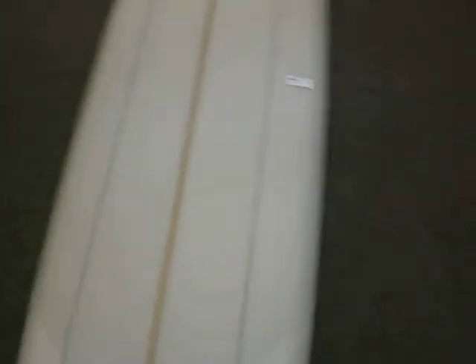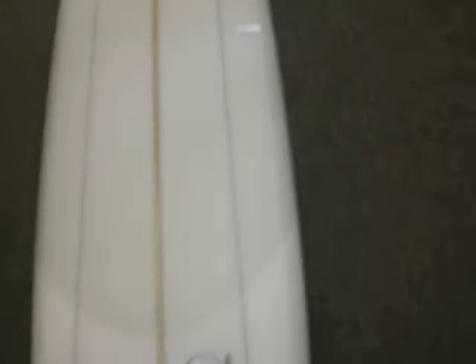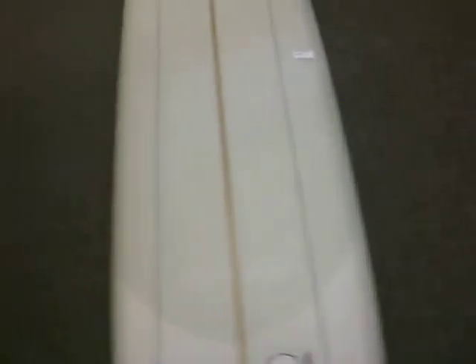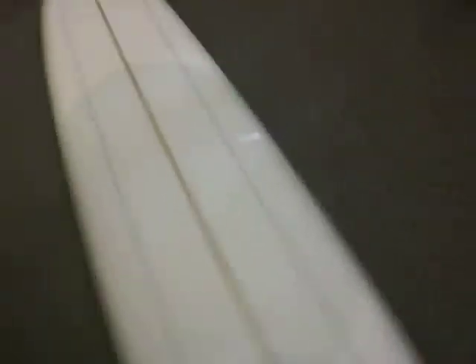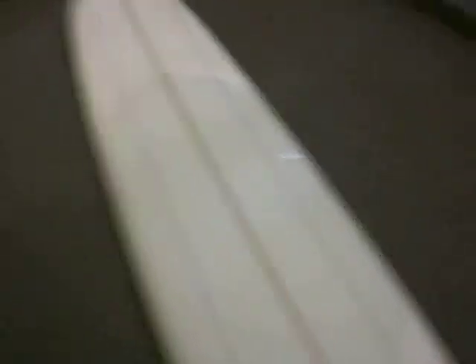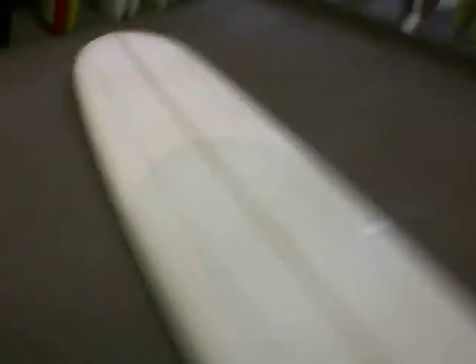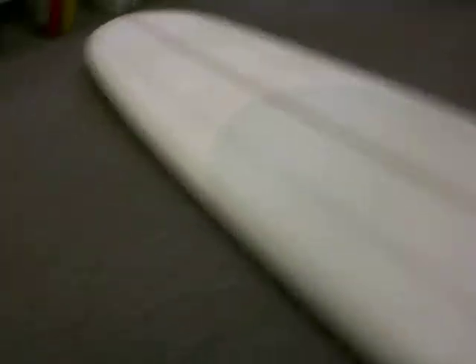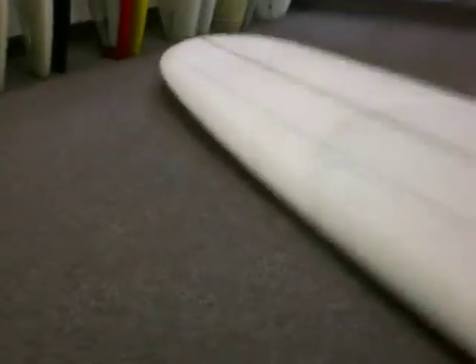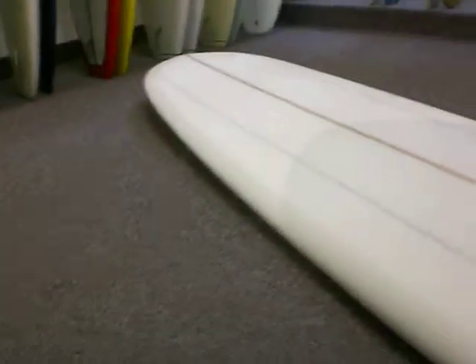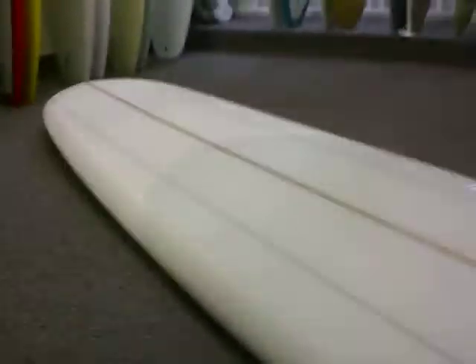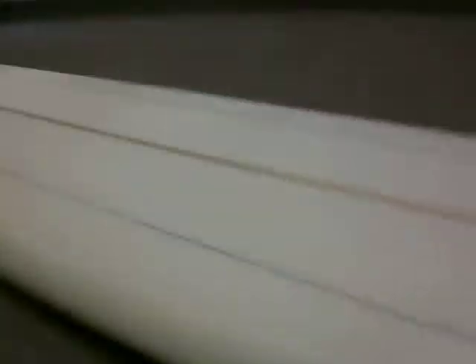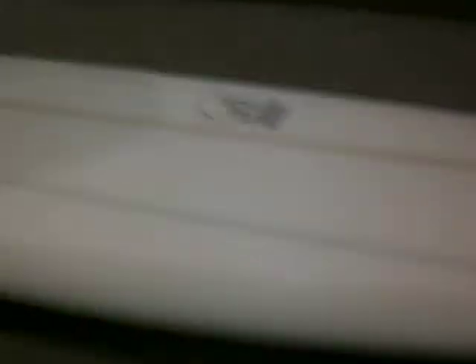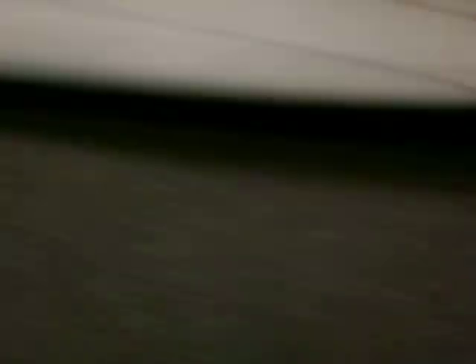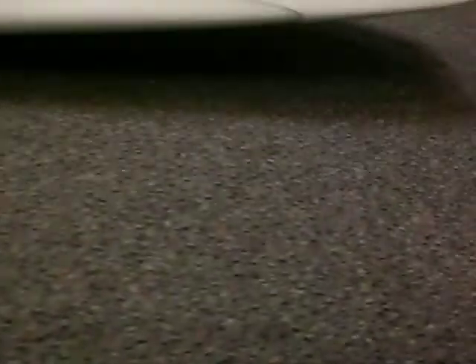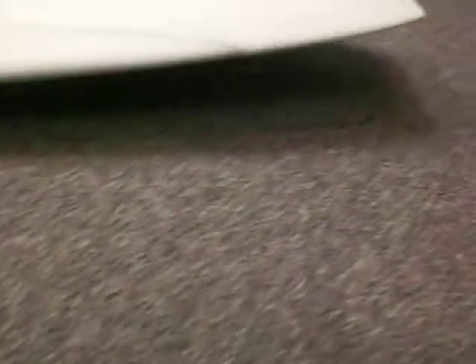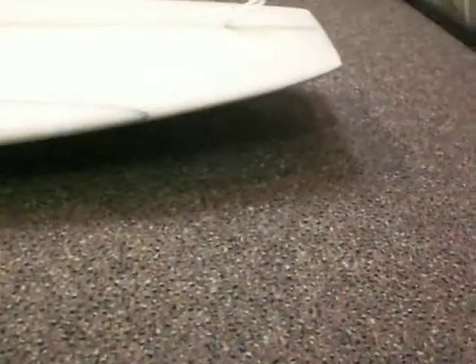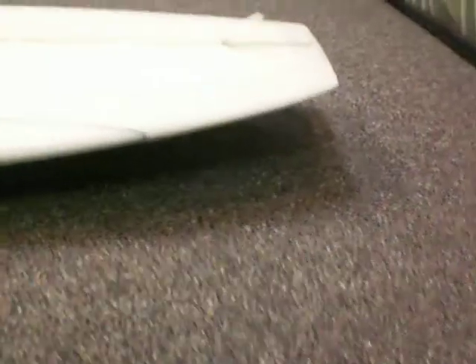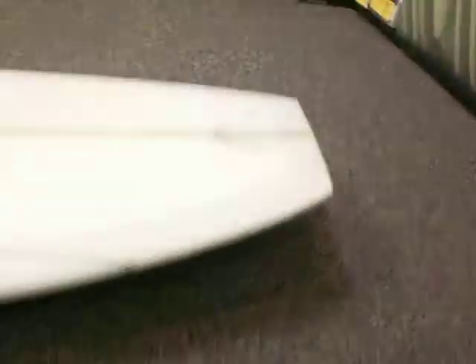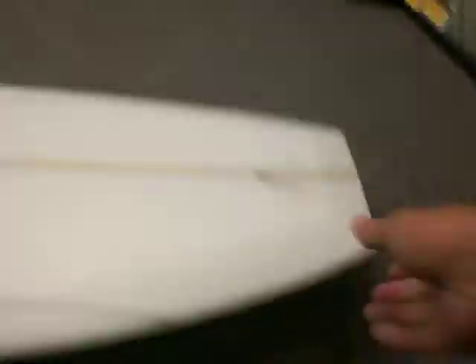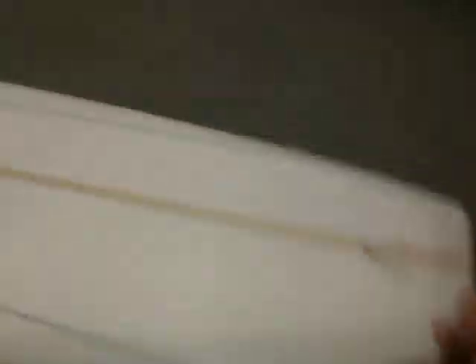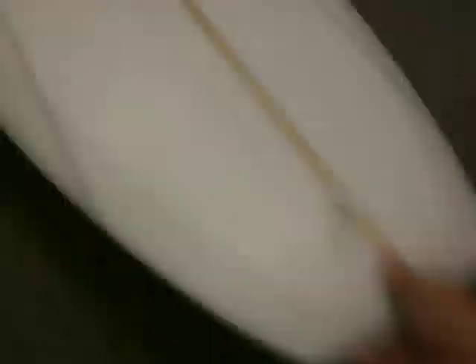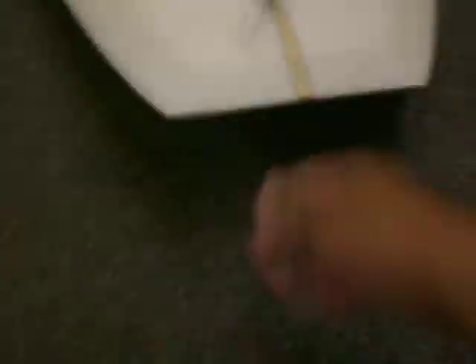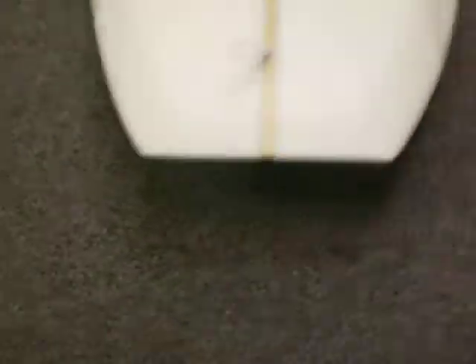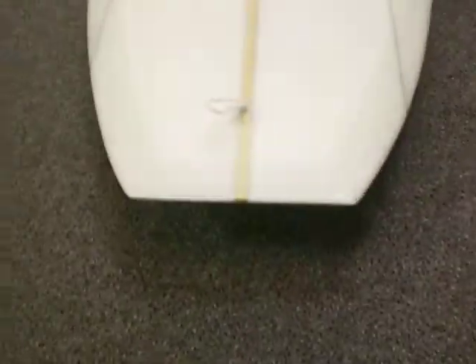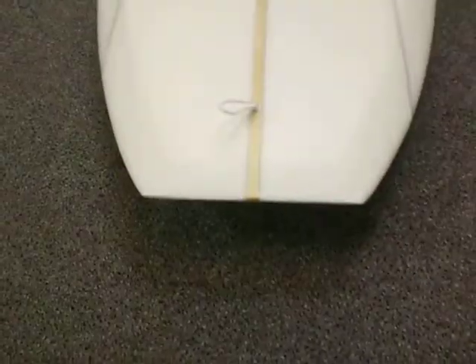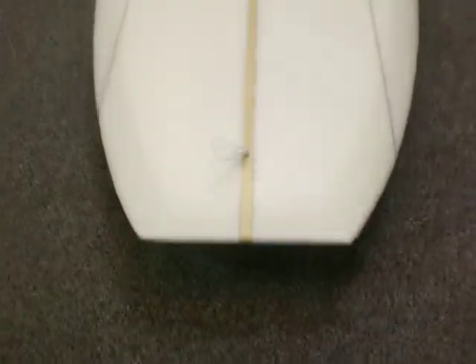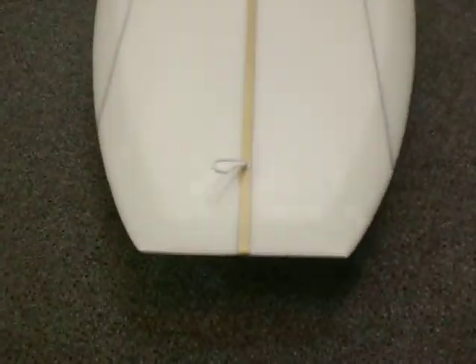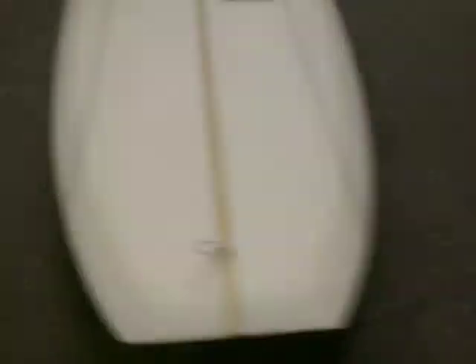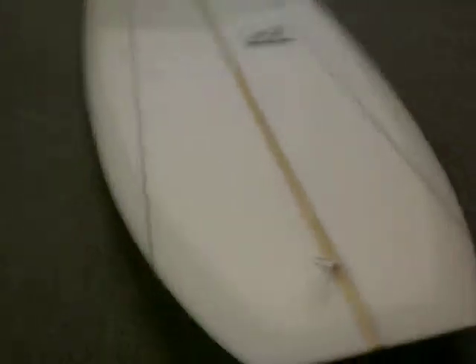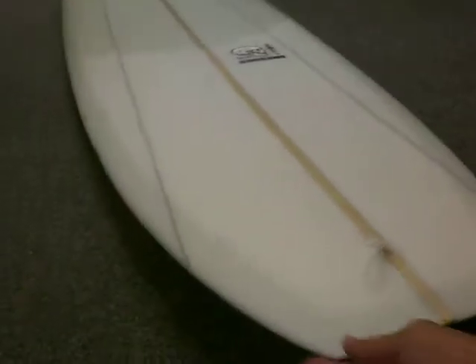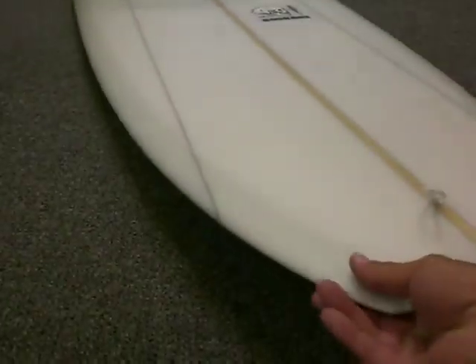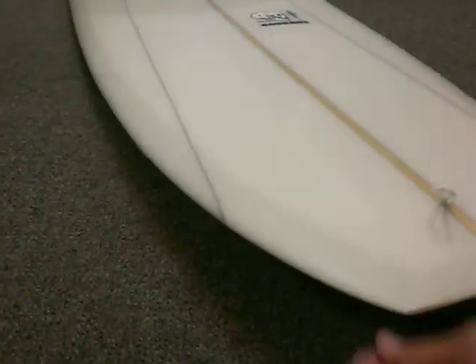Real low front rocker, slight kick on the tail, big wide traditional tail, real thin.